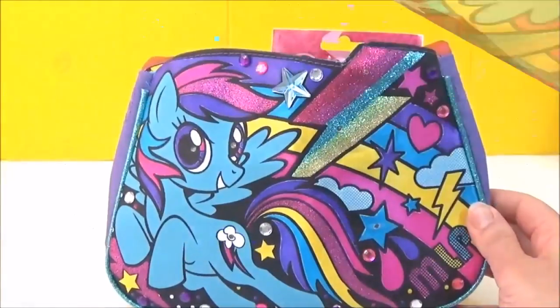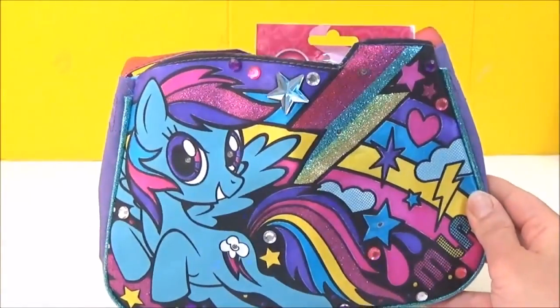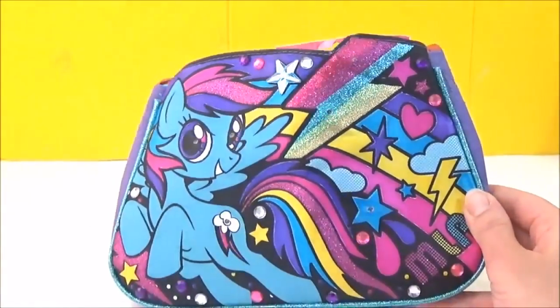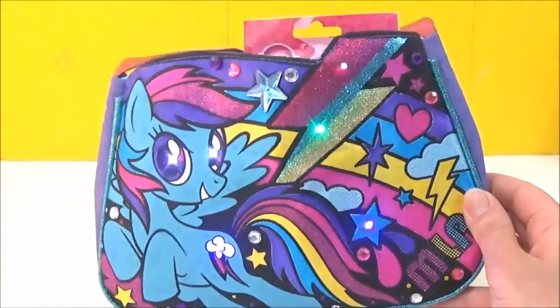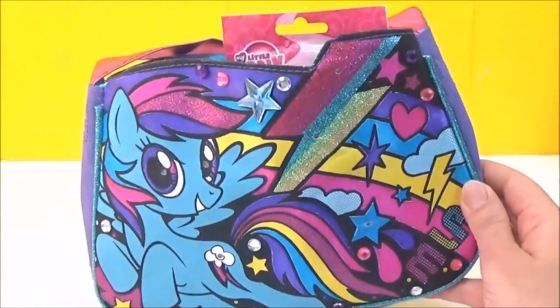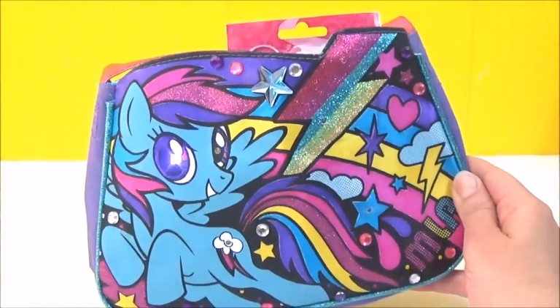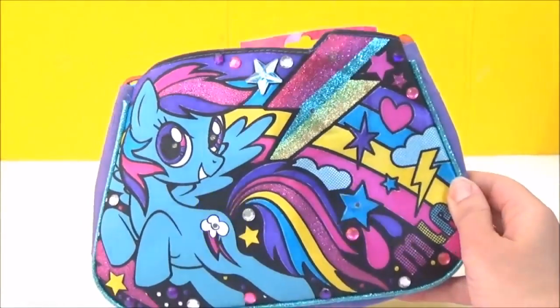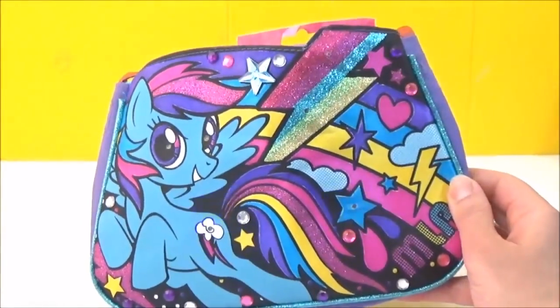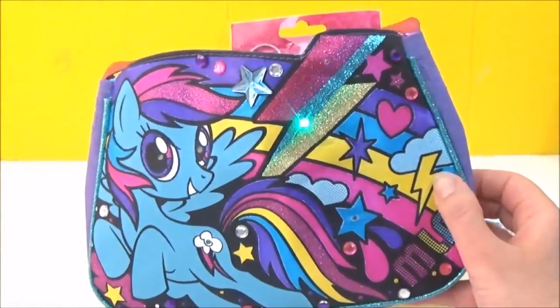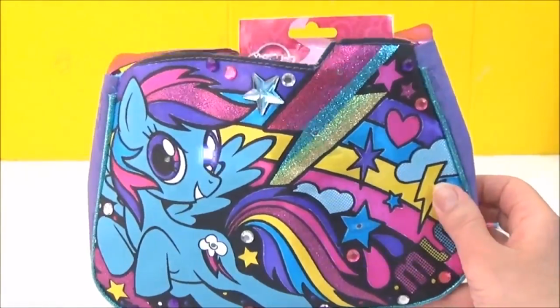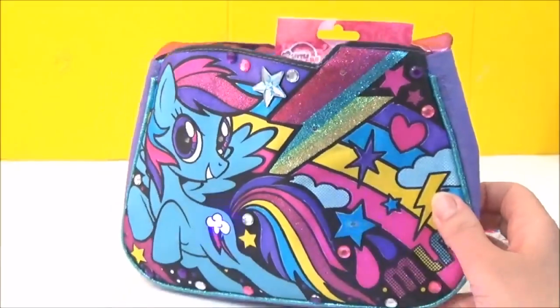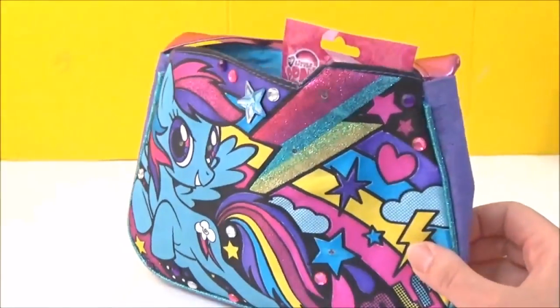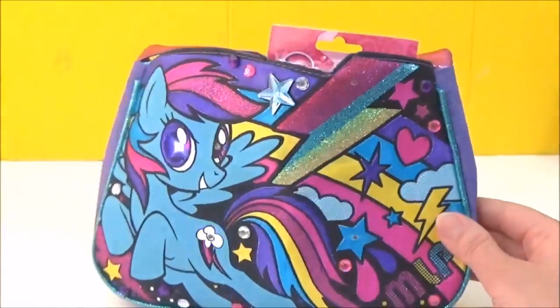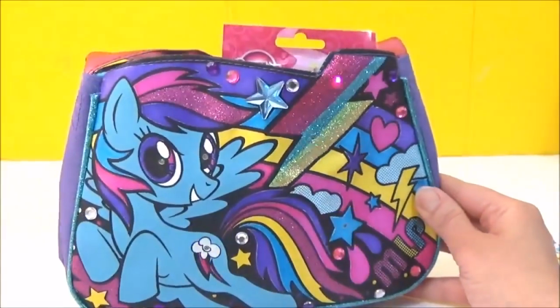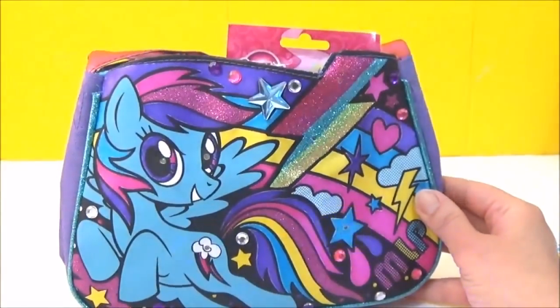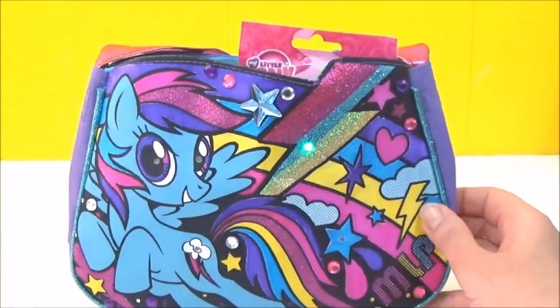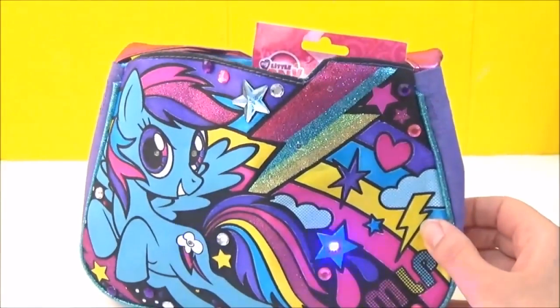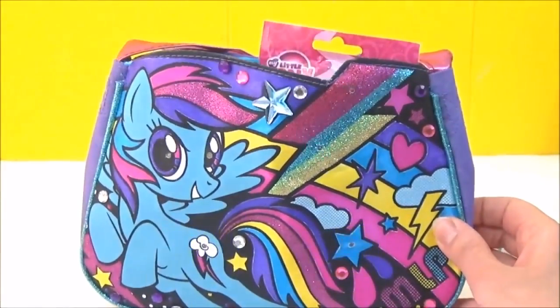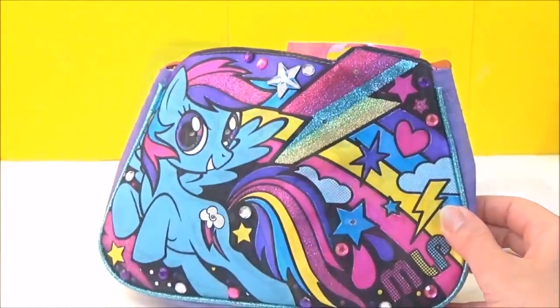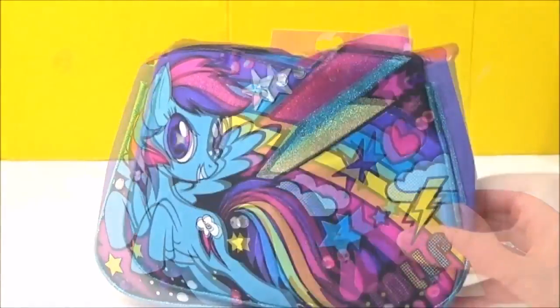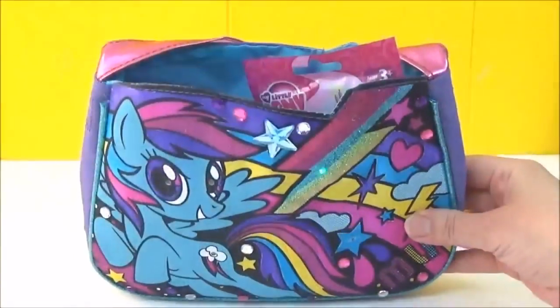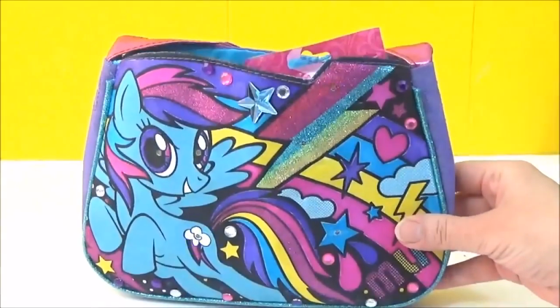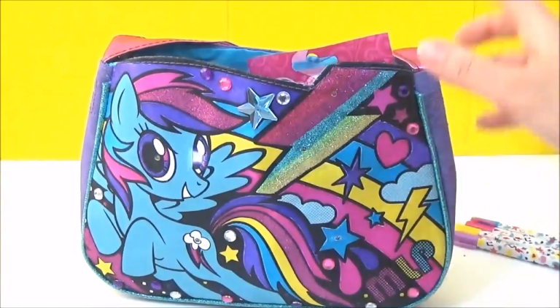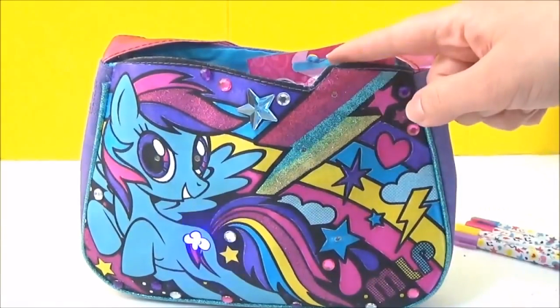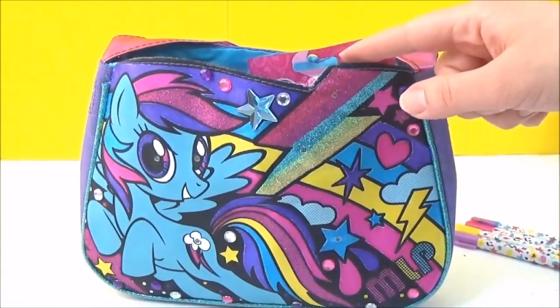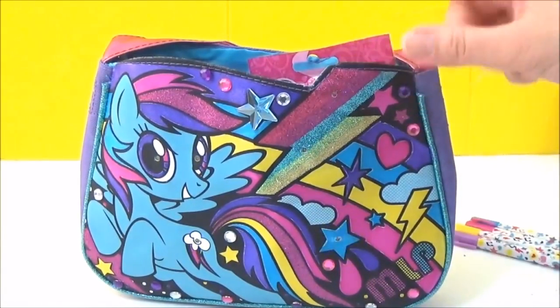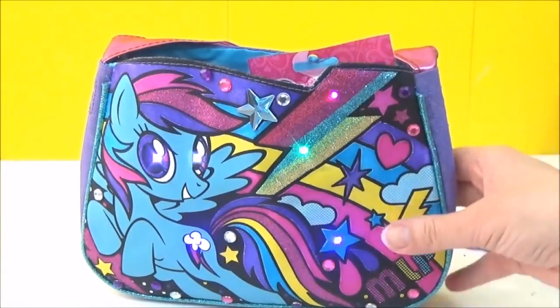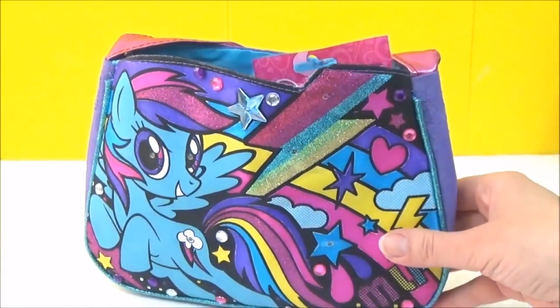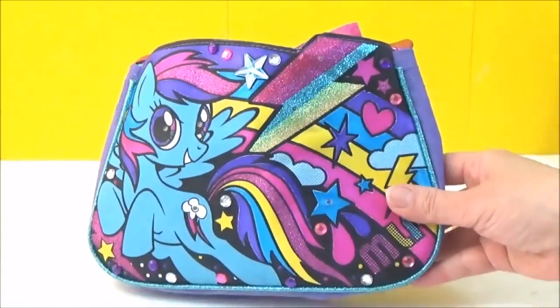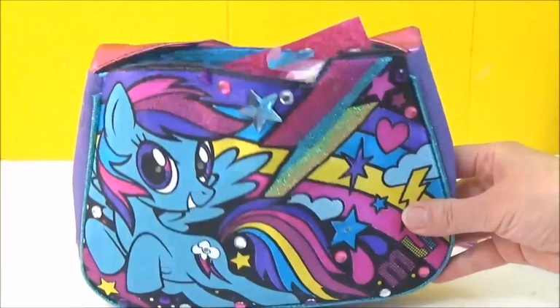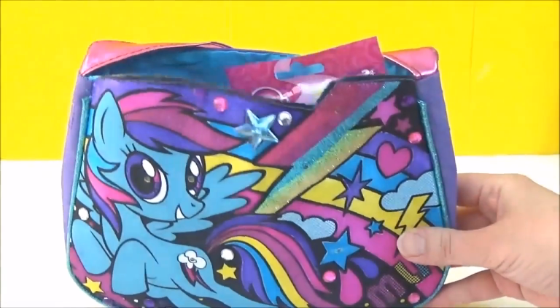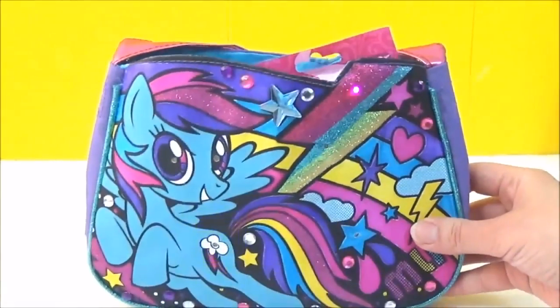So I am loving my bright and colourful Rainbow Dash bag and I really love how it lights up. So now it's time to check out all the awesome My Little Pony surprises inside, so let's get started.